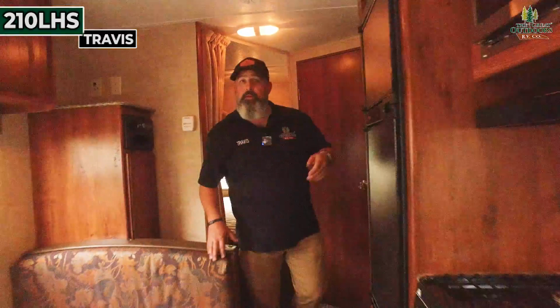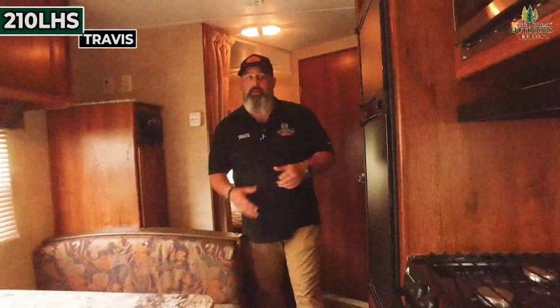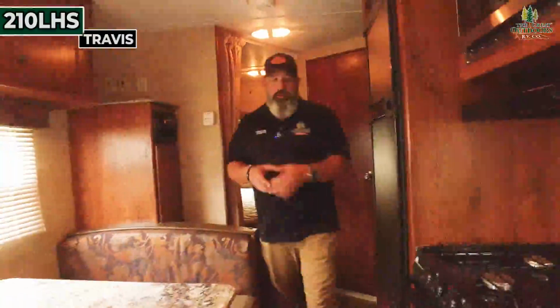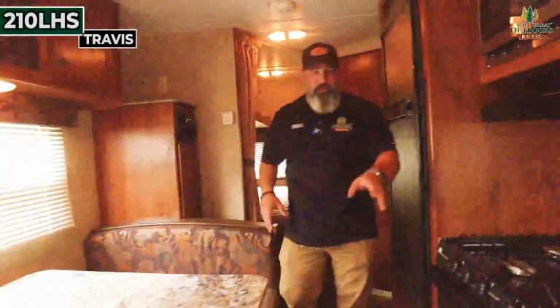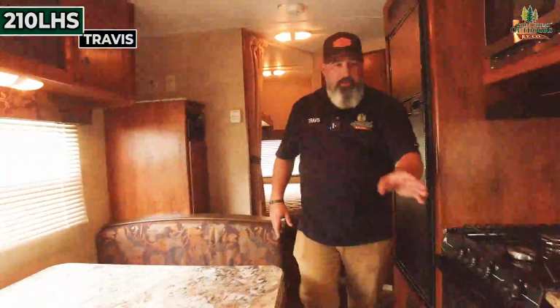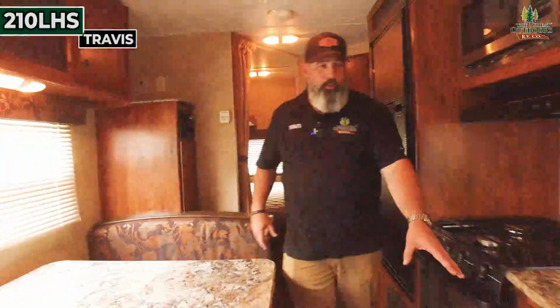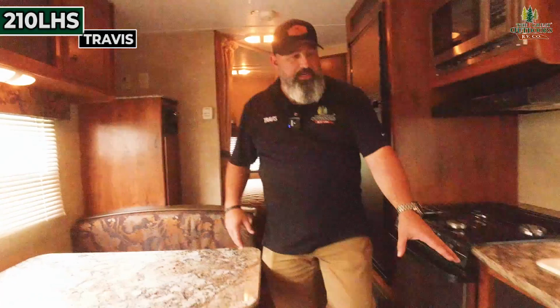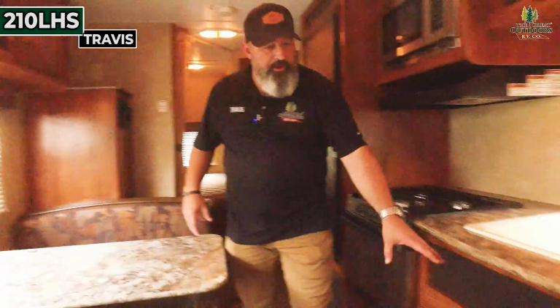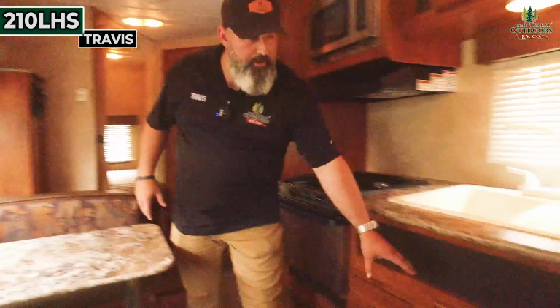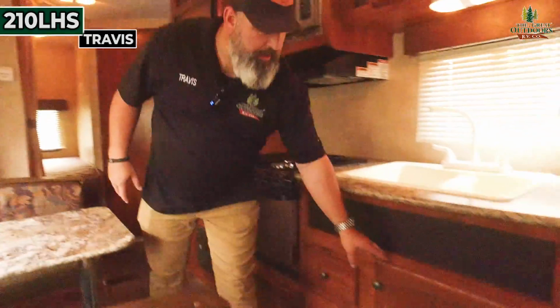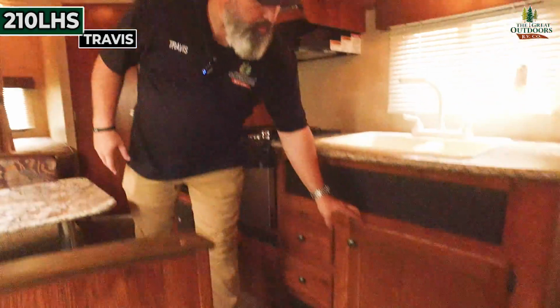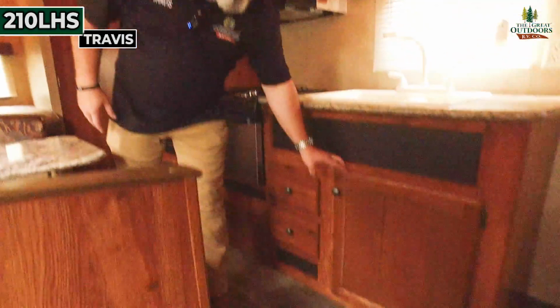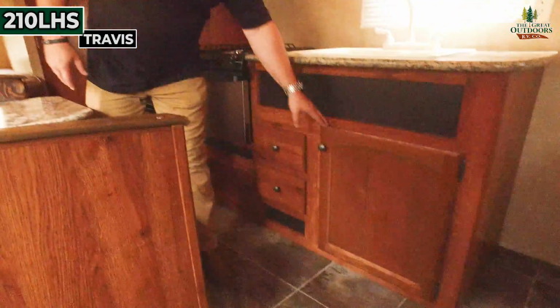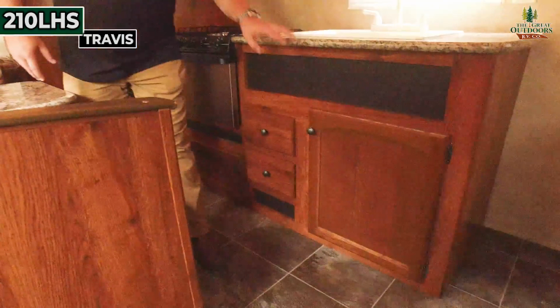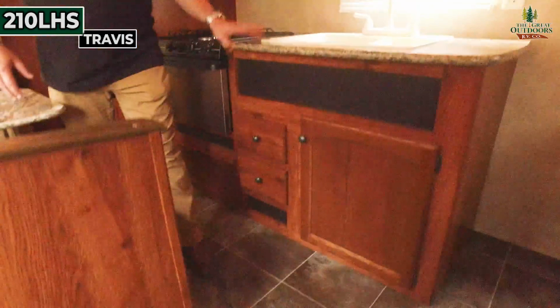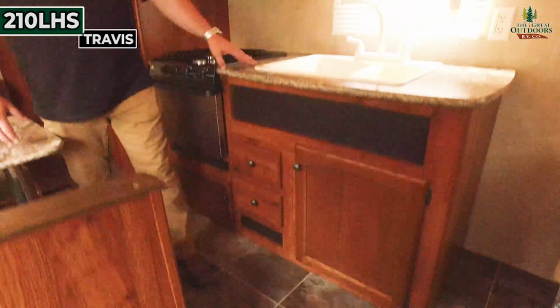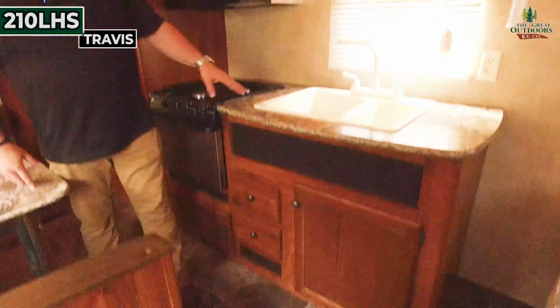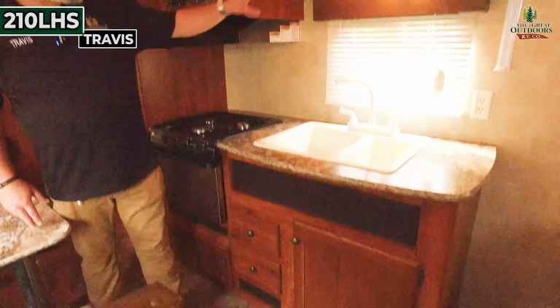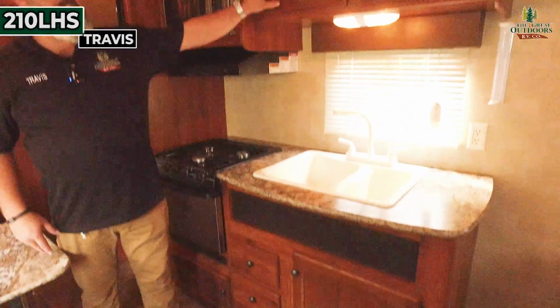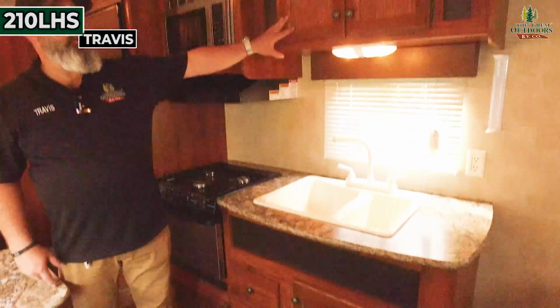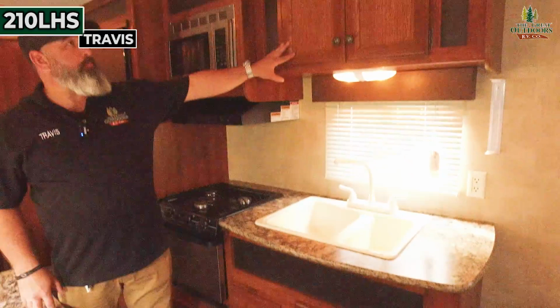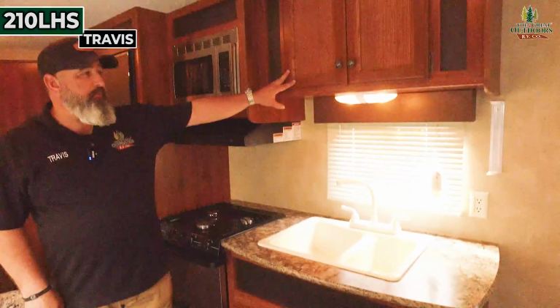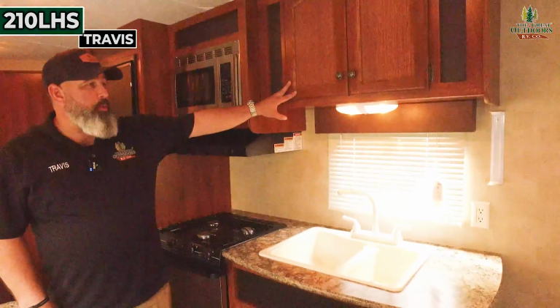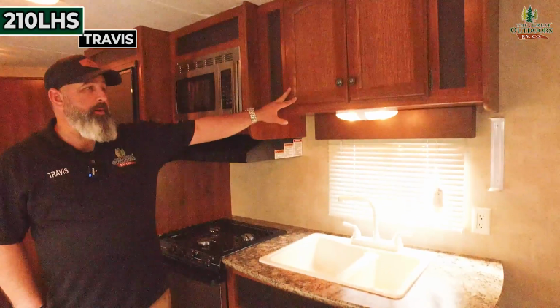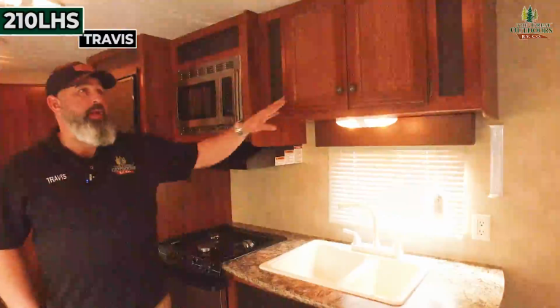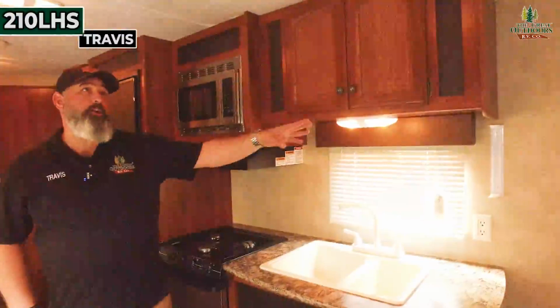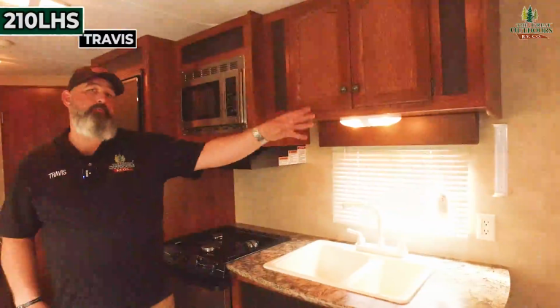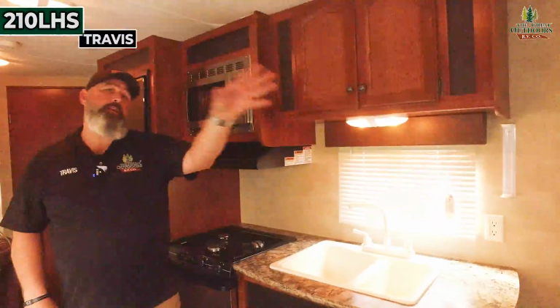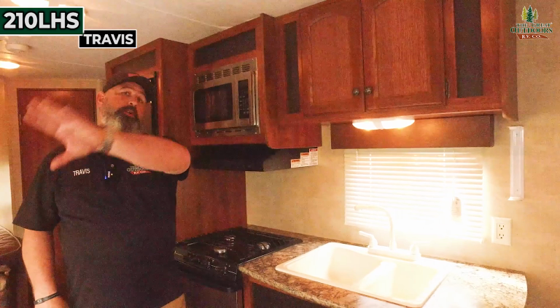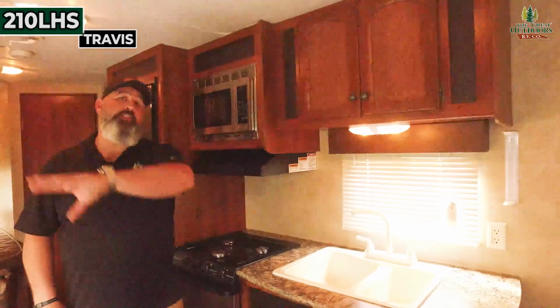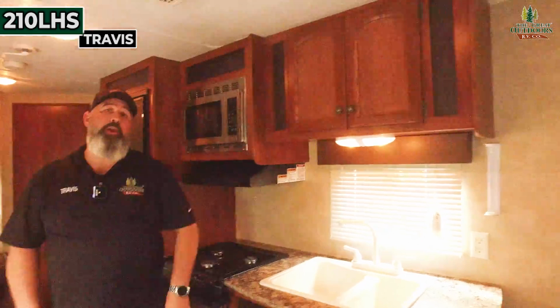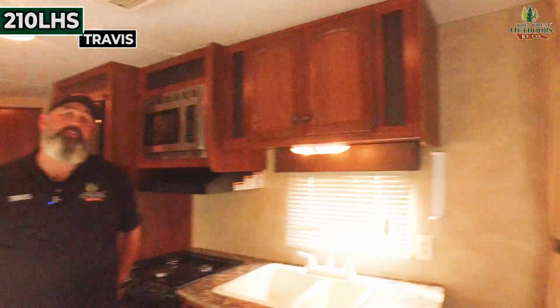There's storage down here underneath your prep area, storage up above your prep area, and a curtain that comes across for privacy.